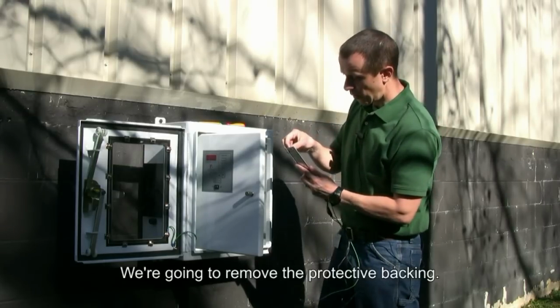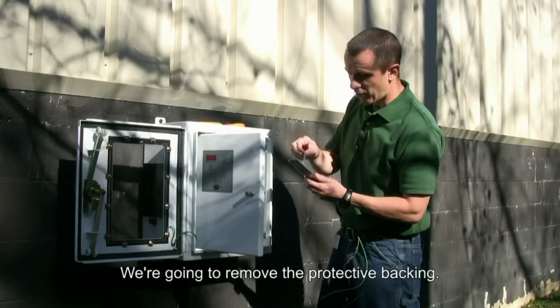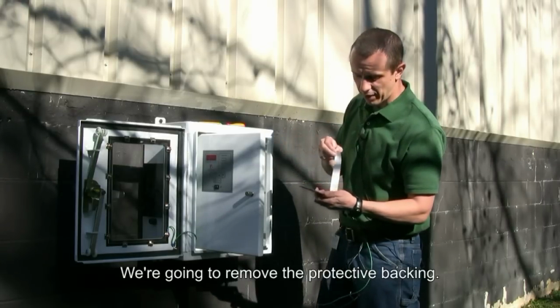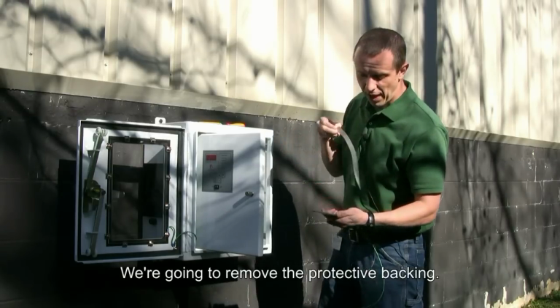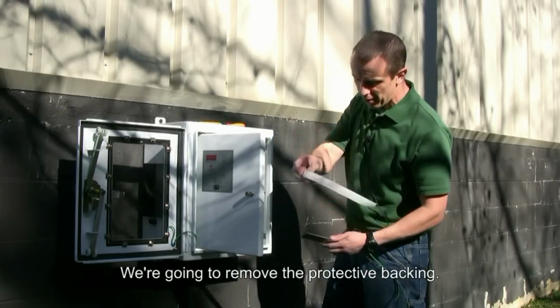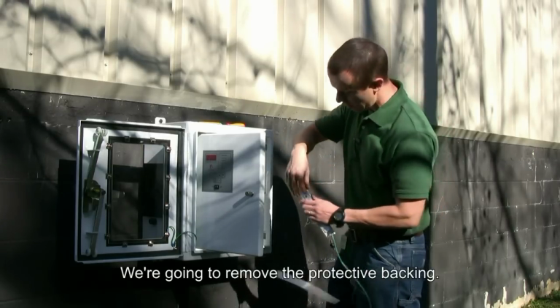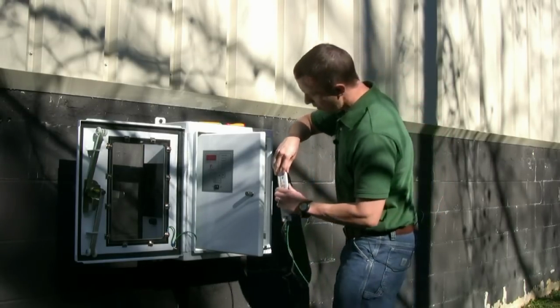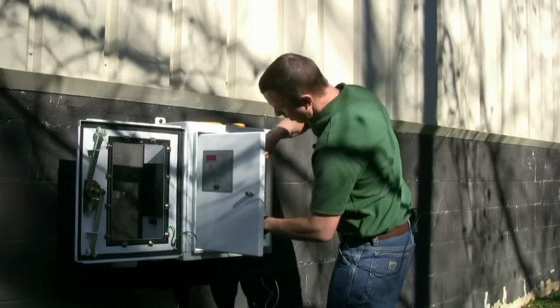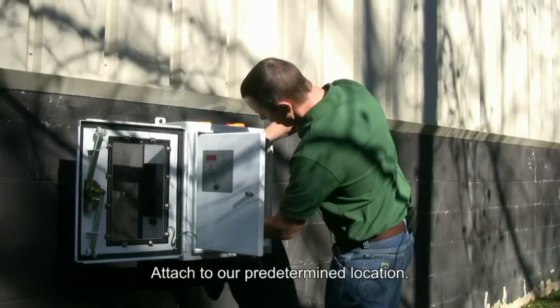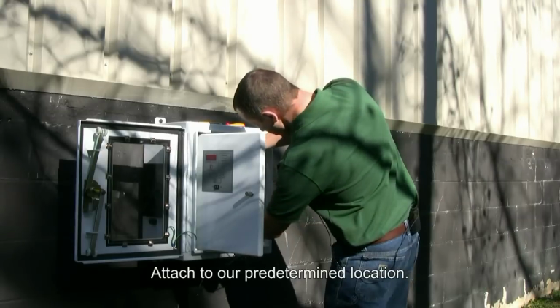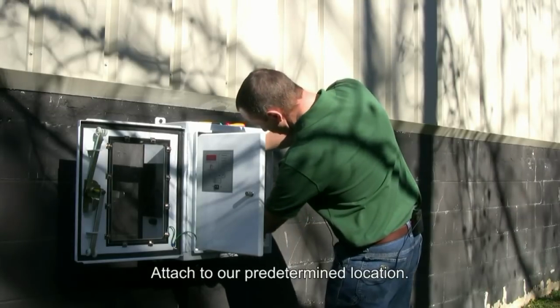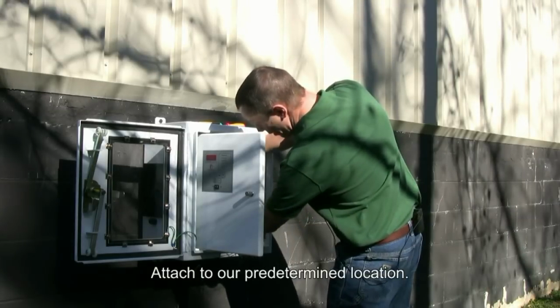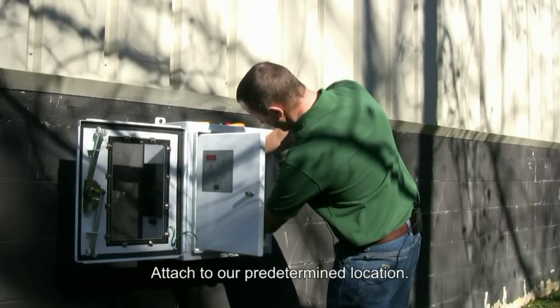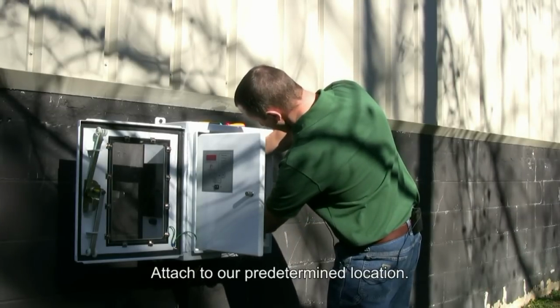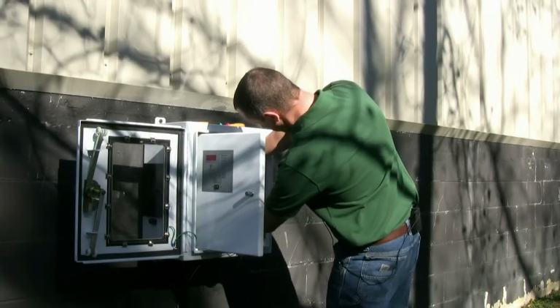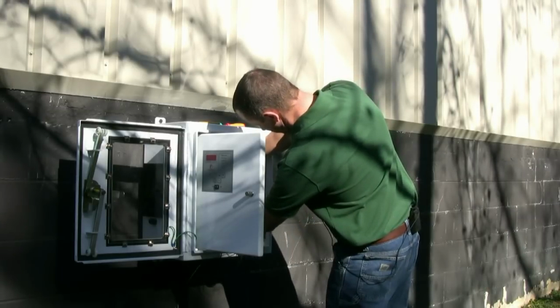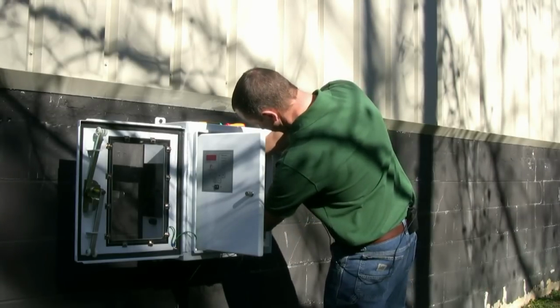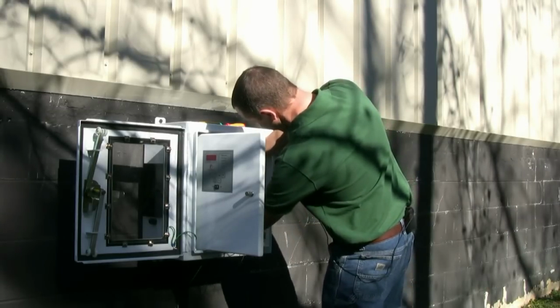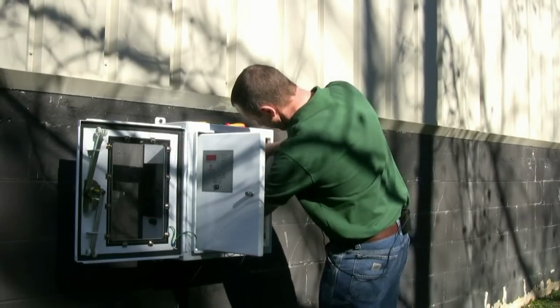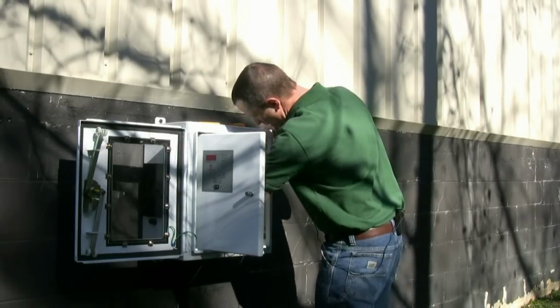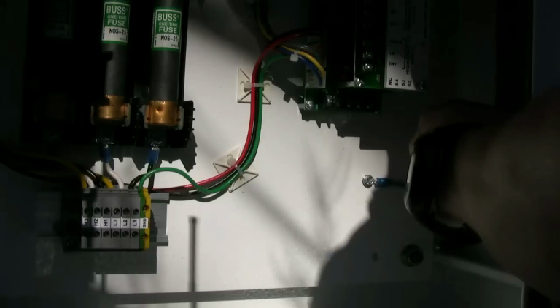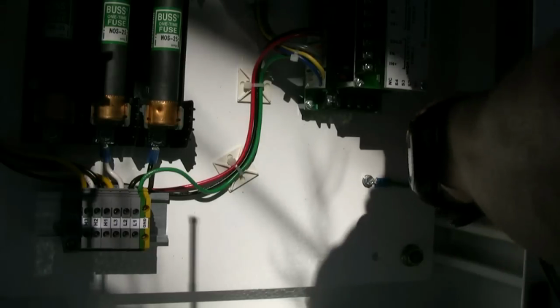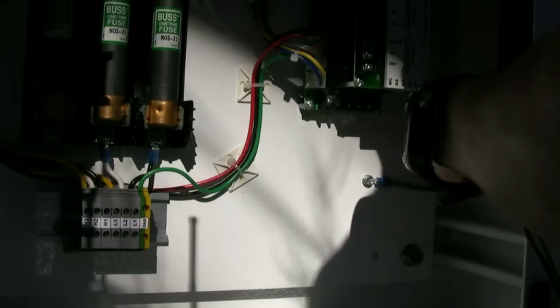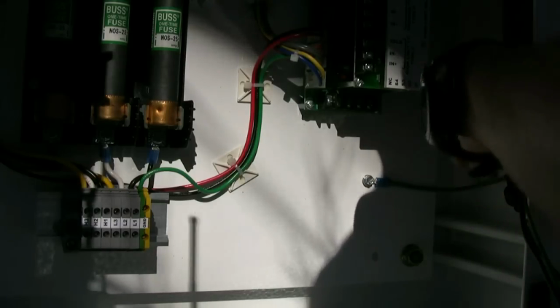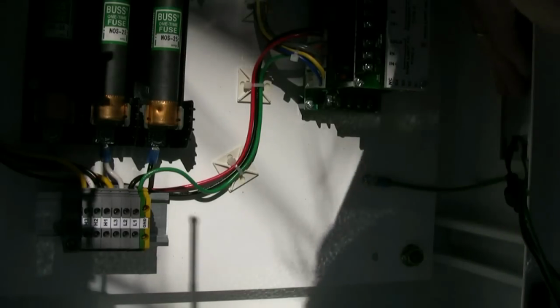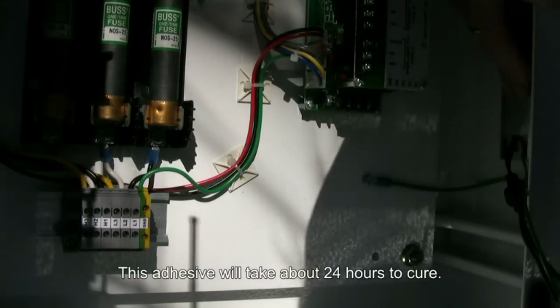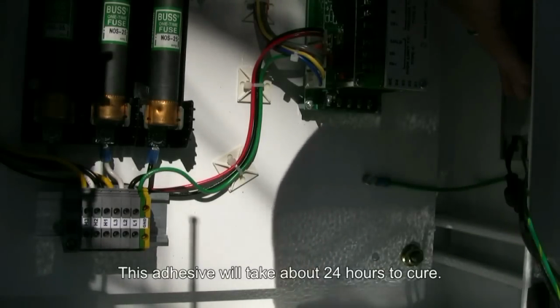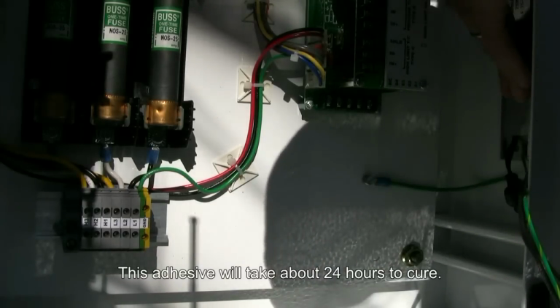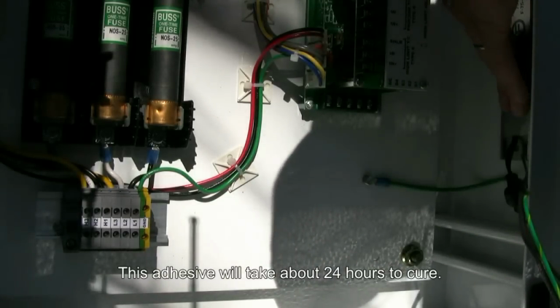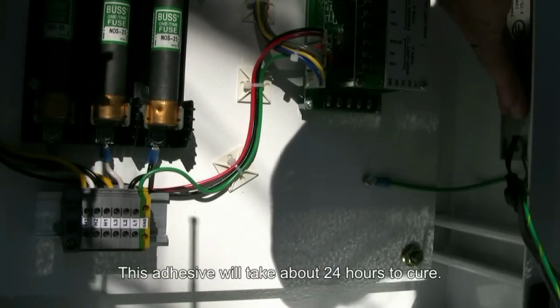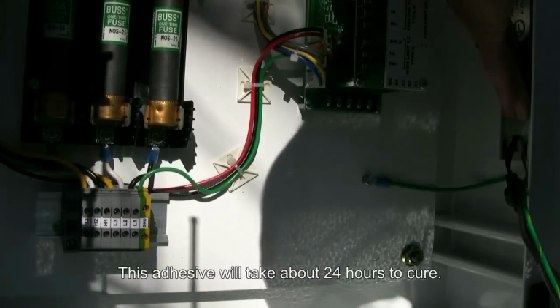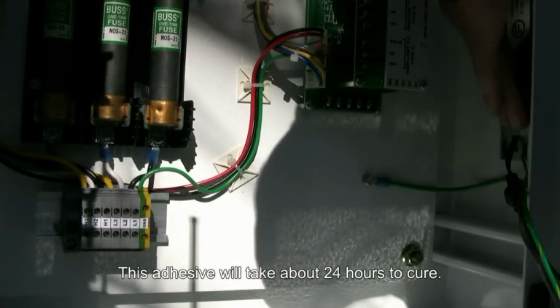We're going to remove our protective backing, attach to our predetermined location. This adhesive will take about 24 hours to cure.